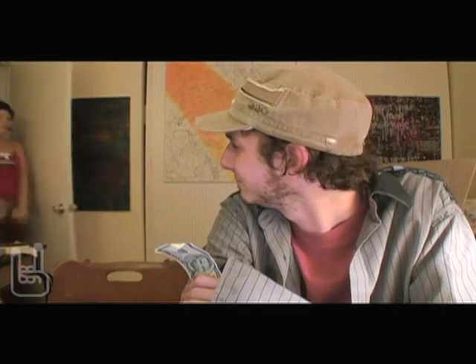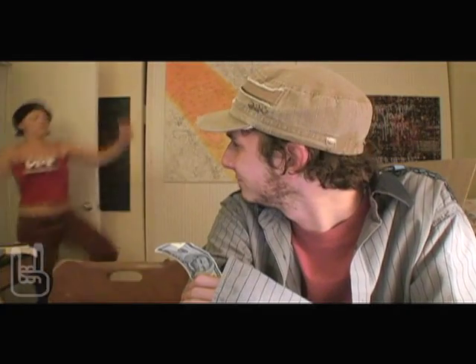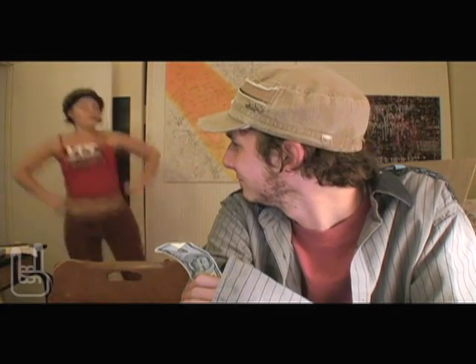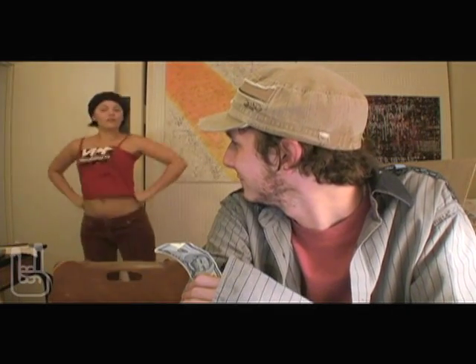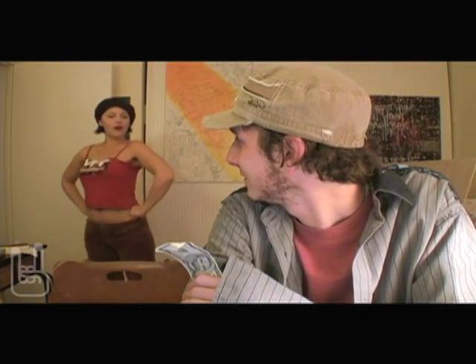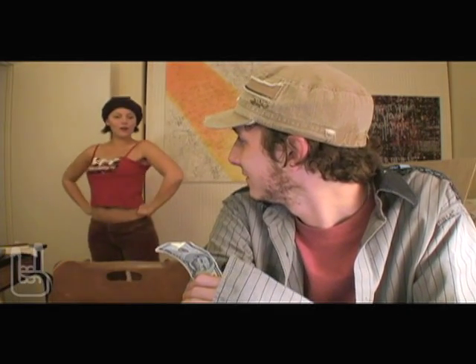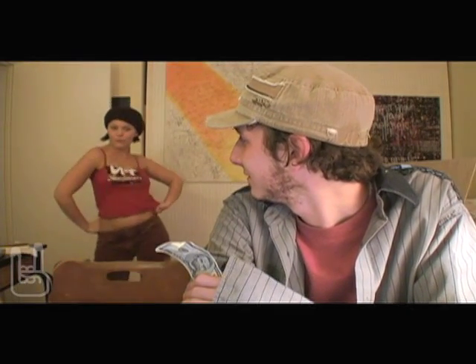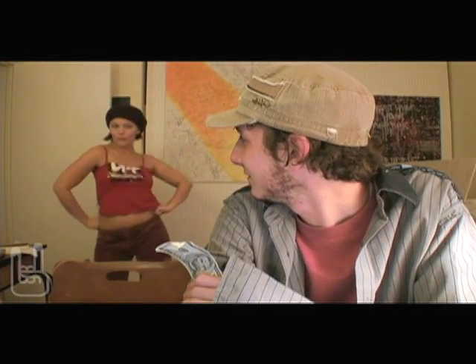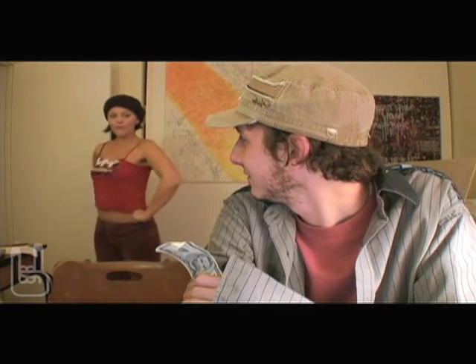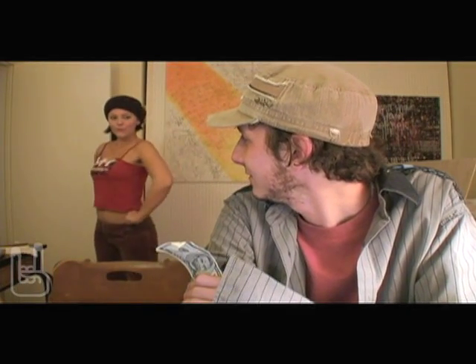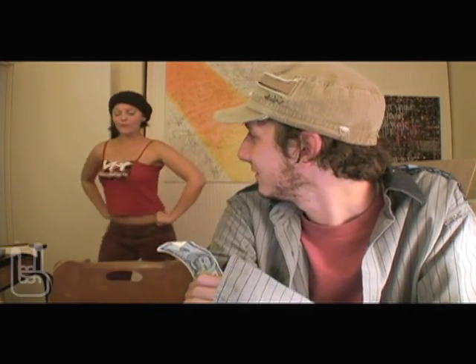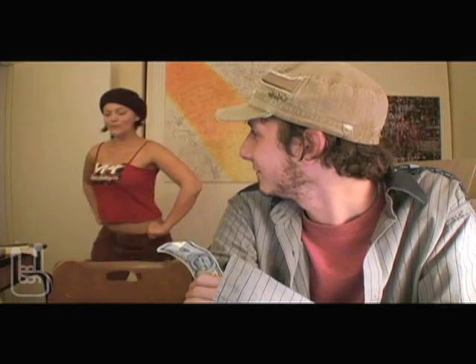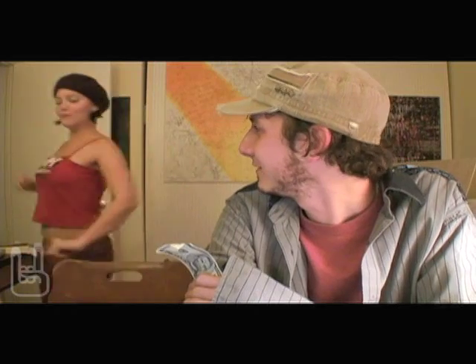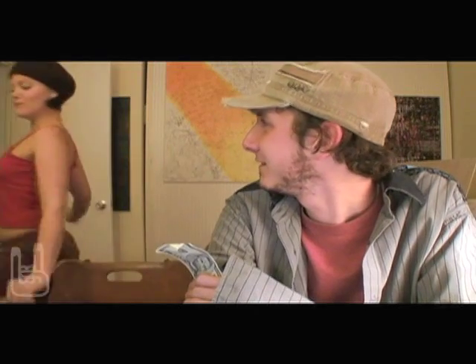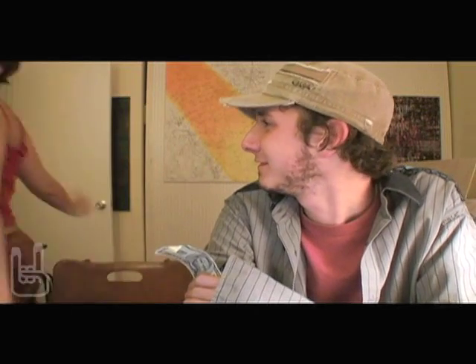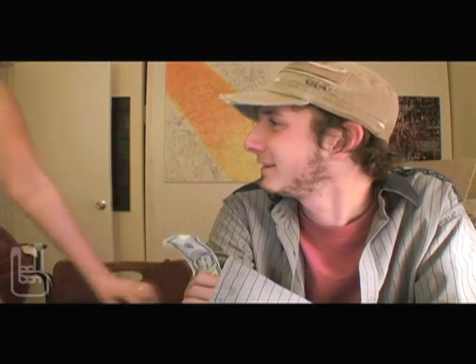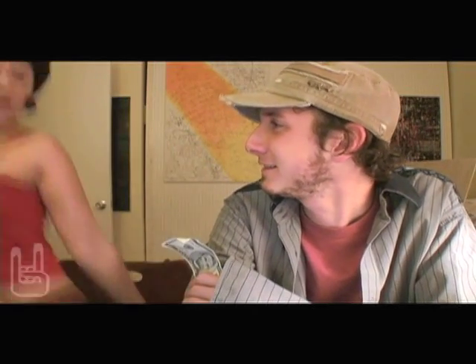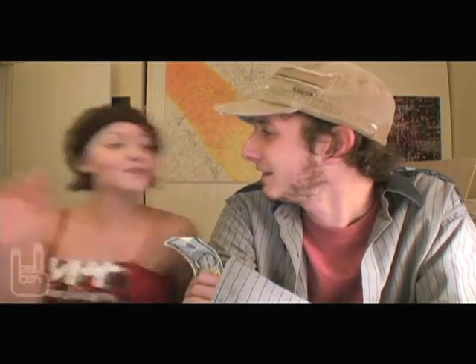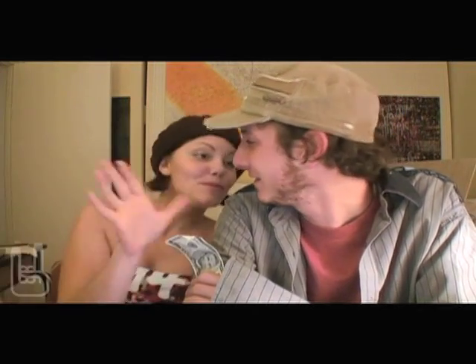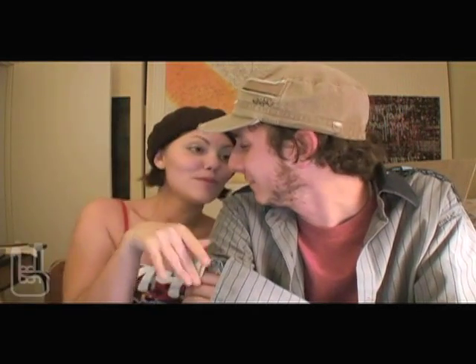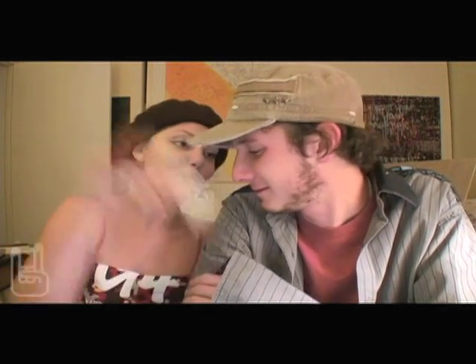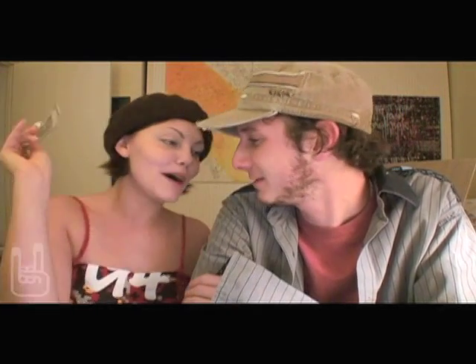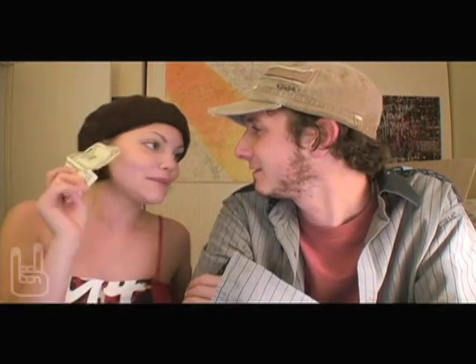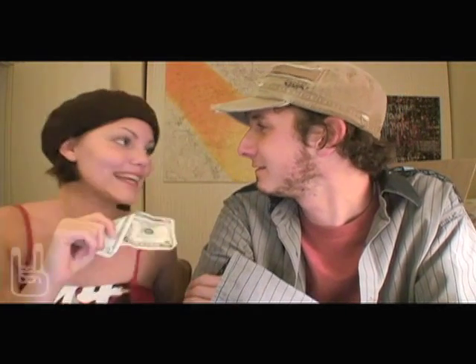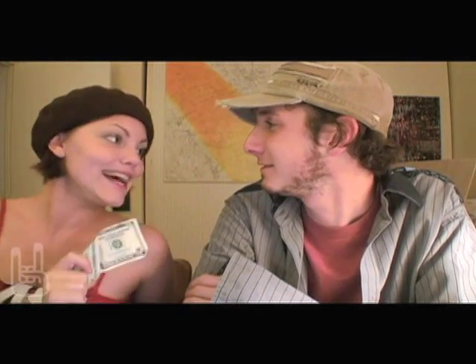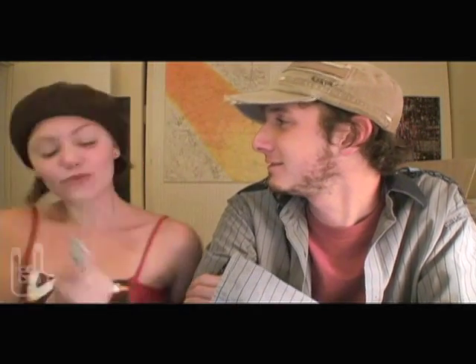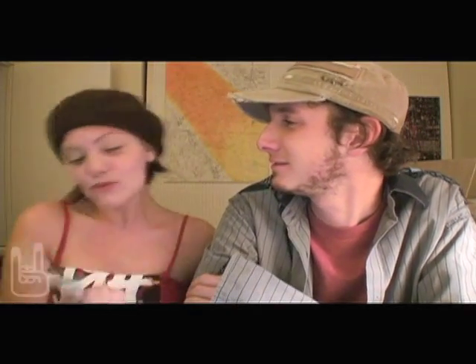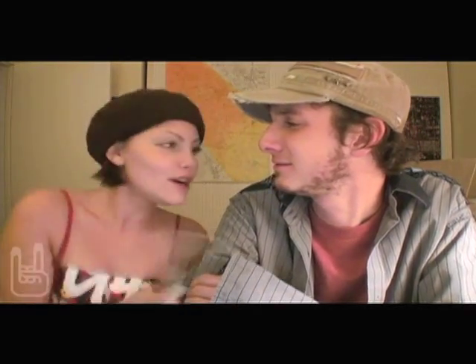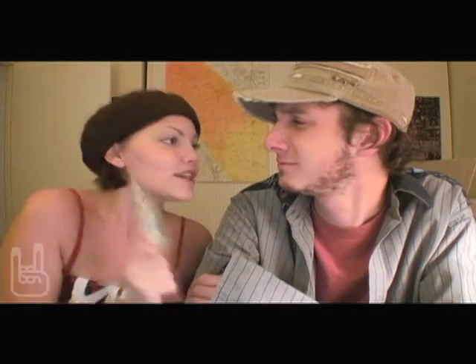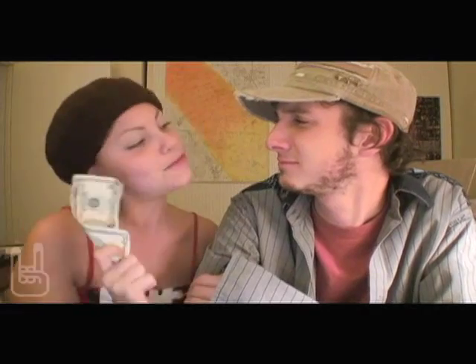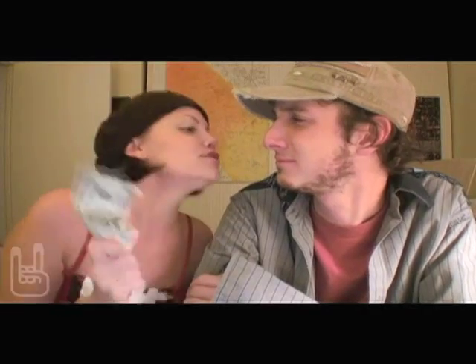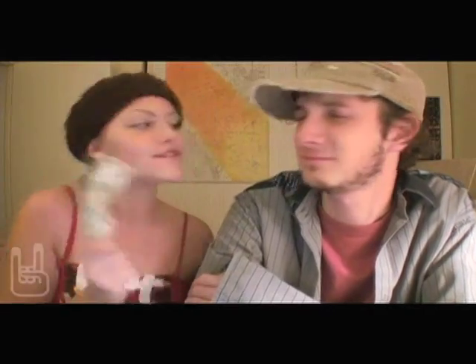Oh wow — dancy dancy dancy, freaking beautiful! I'll be taking that. Got your money.